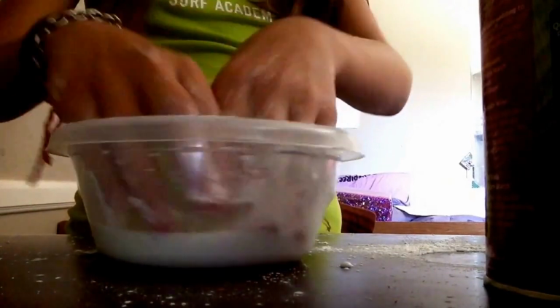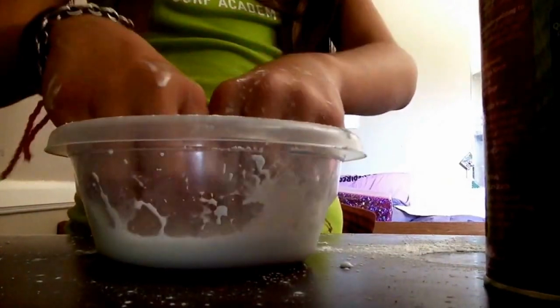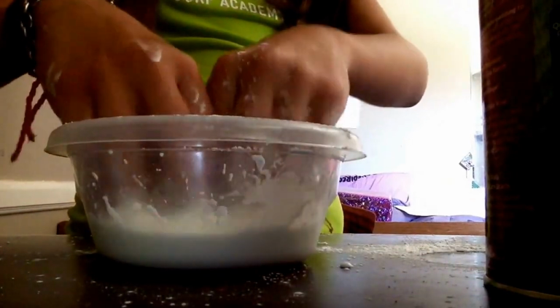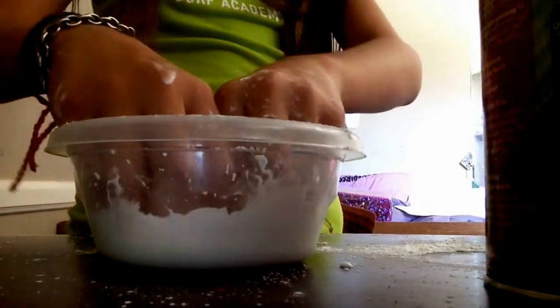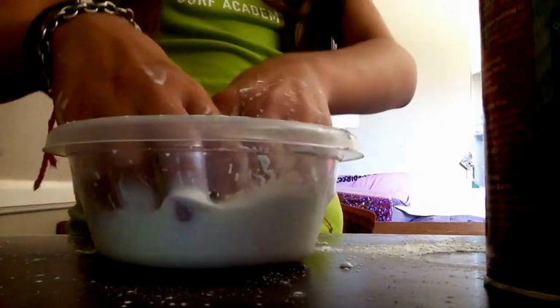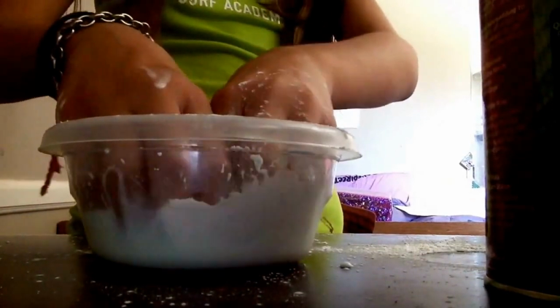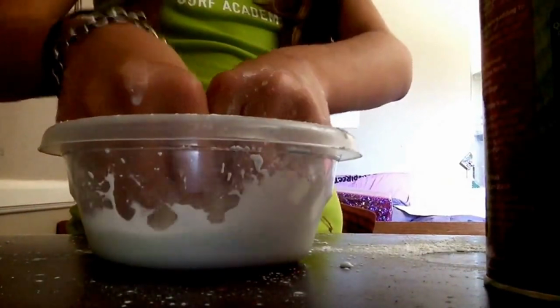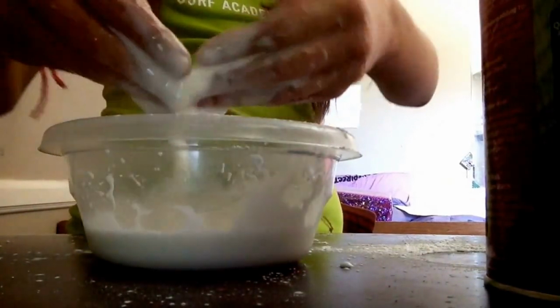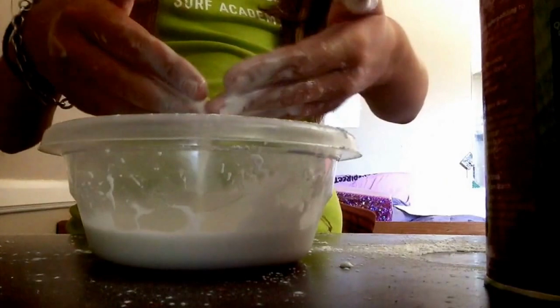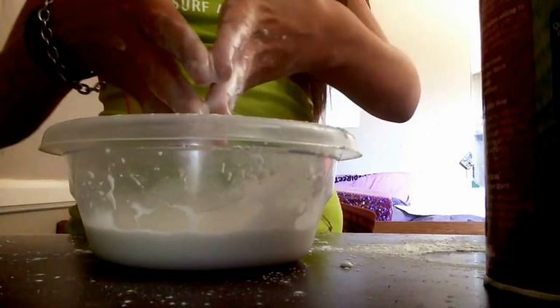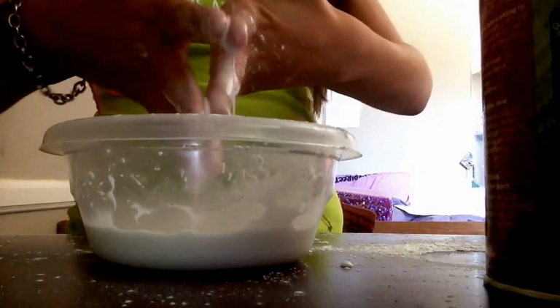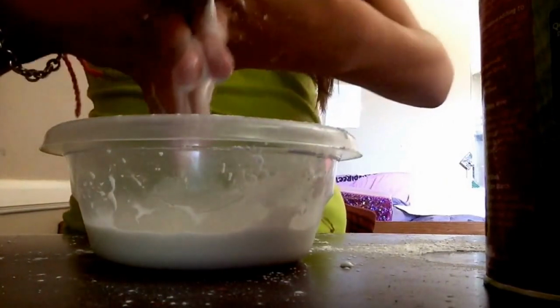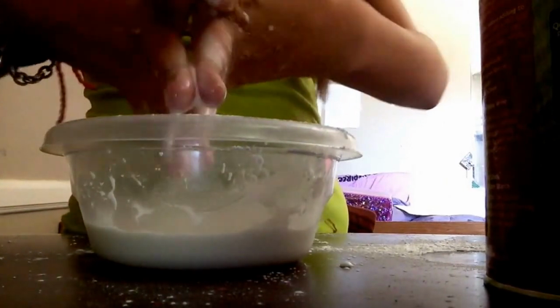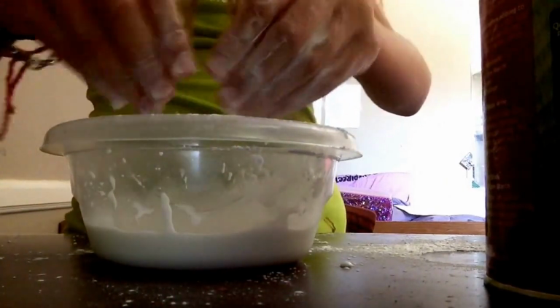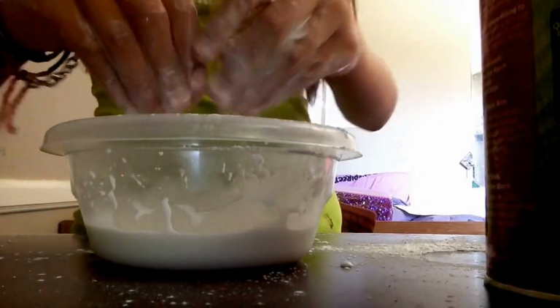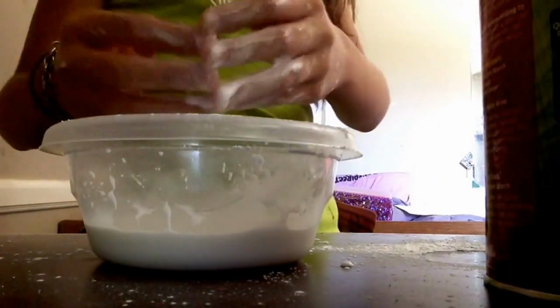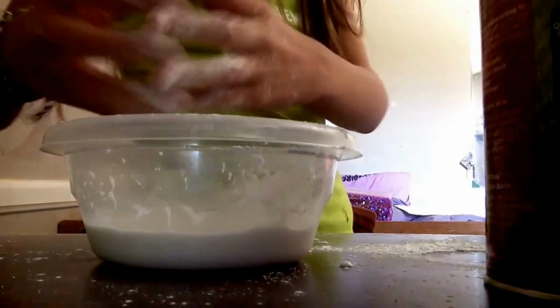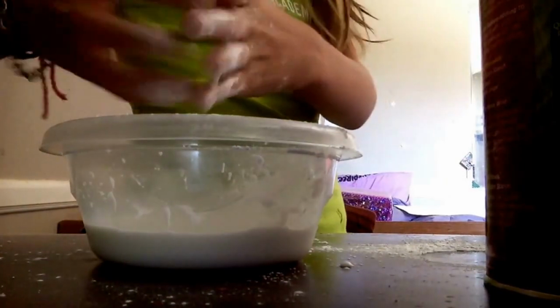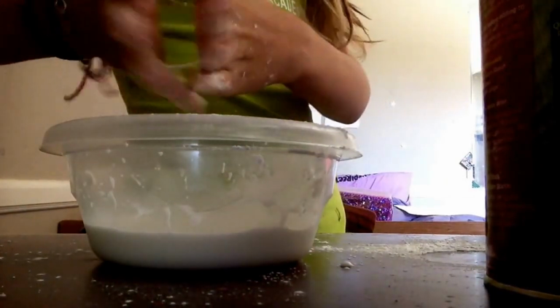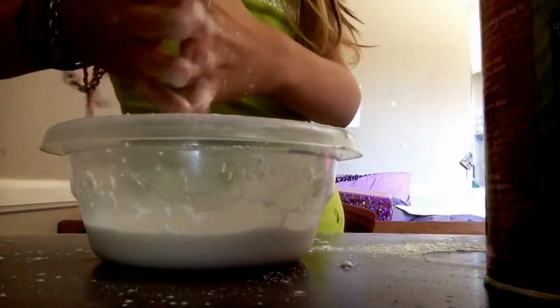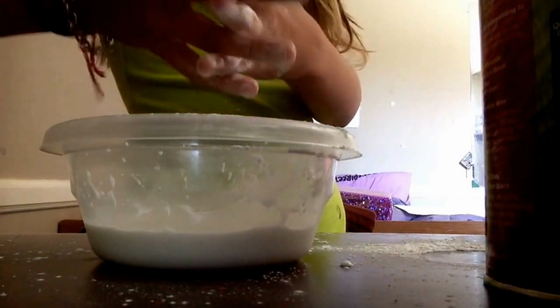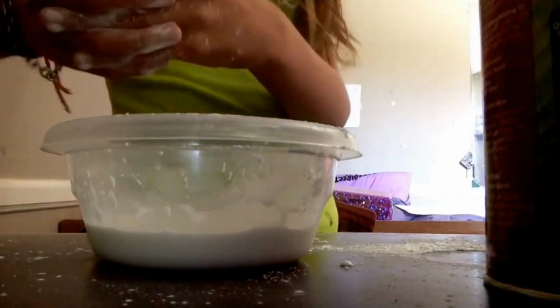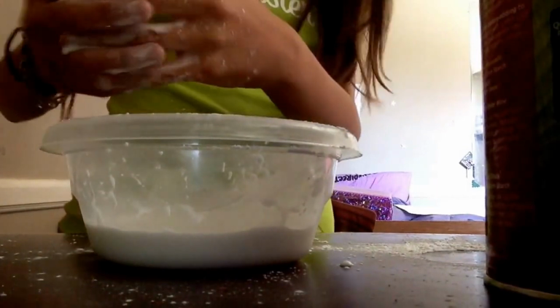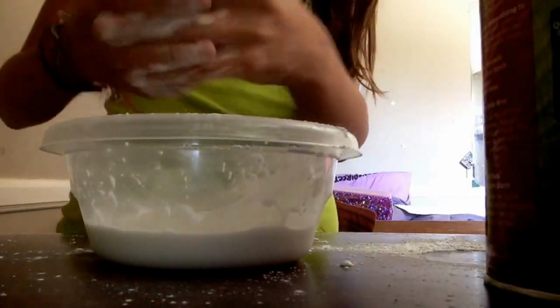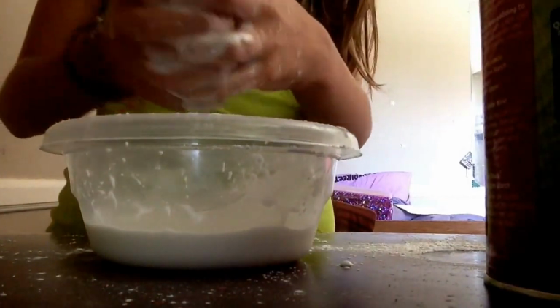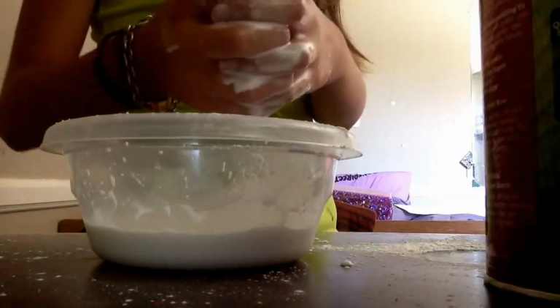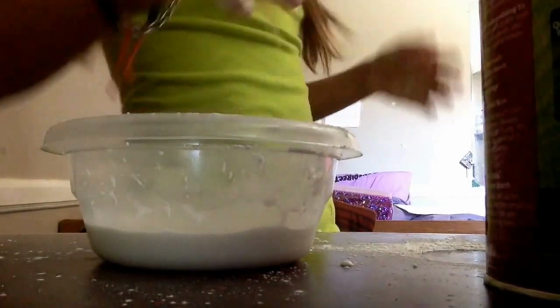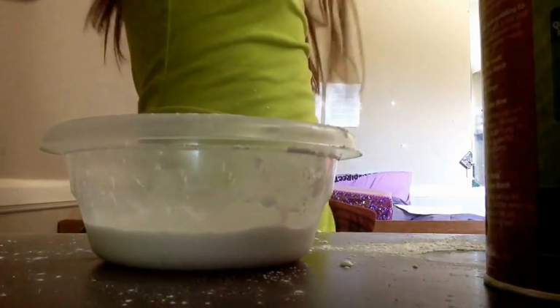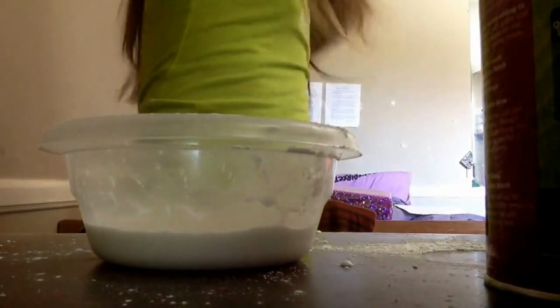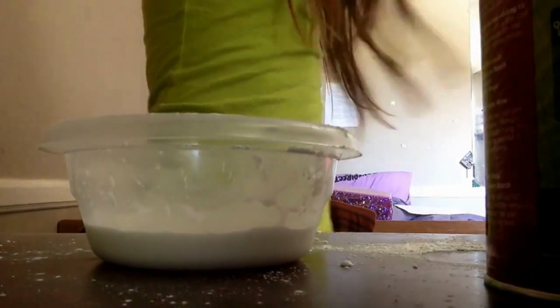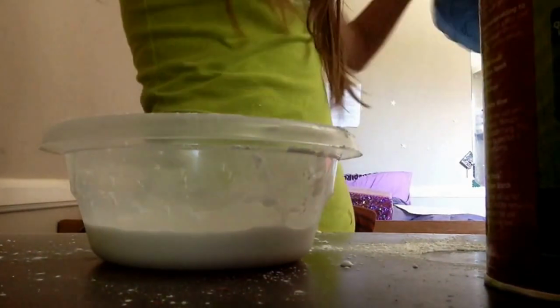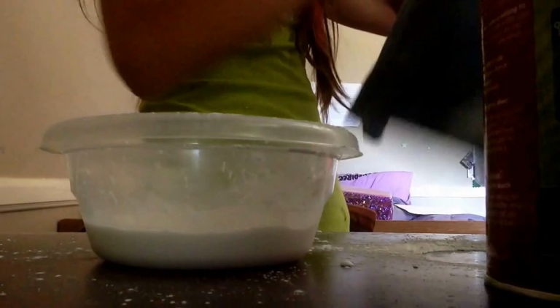Let me try and roll it up into a ball. You might need a towel to wipe your hands on — sorry for not mentioning that.